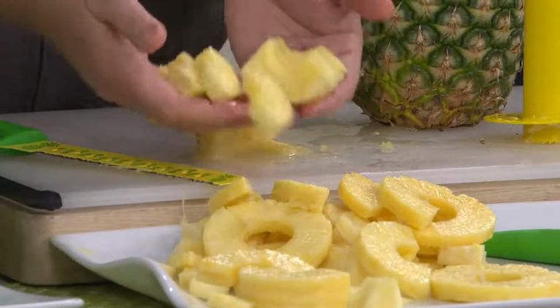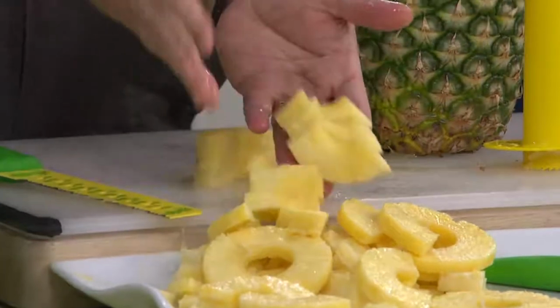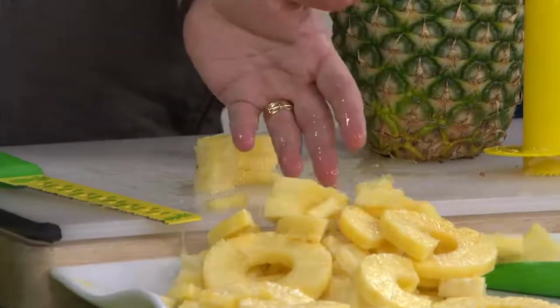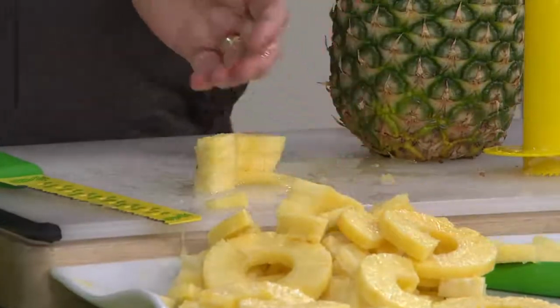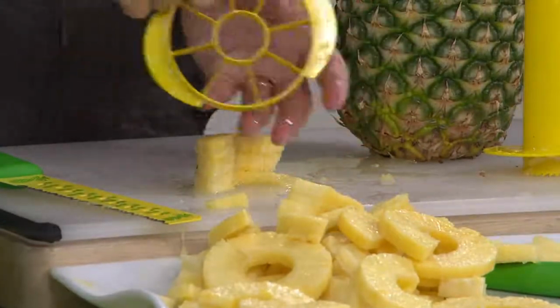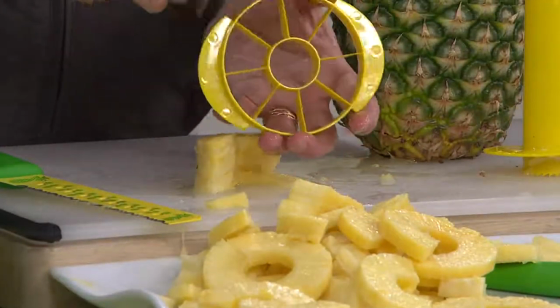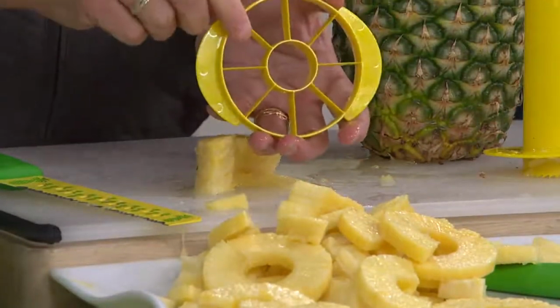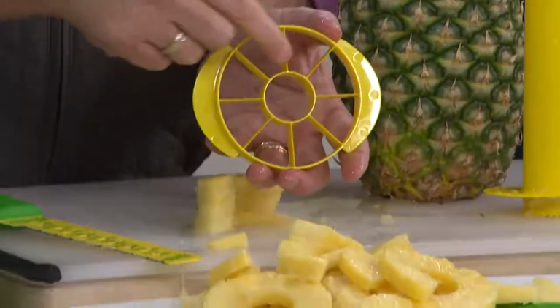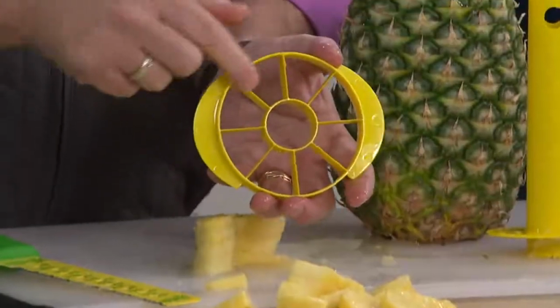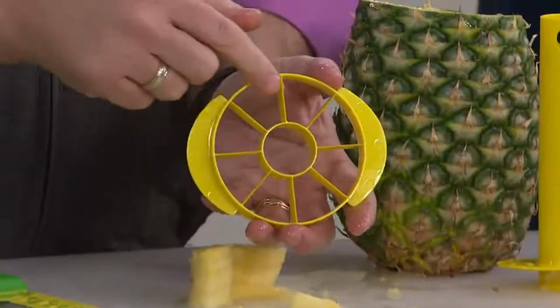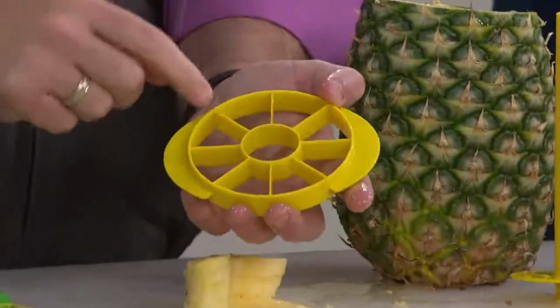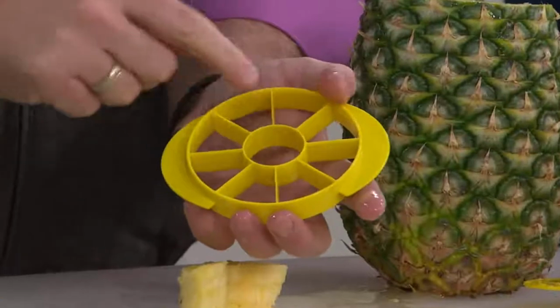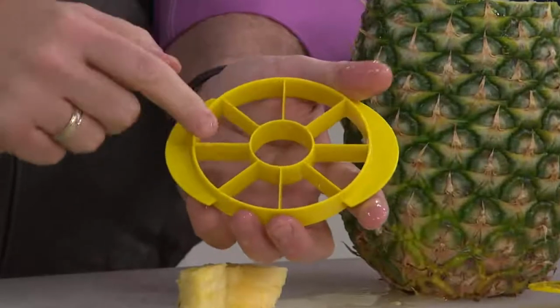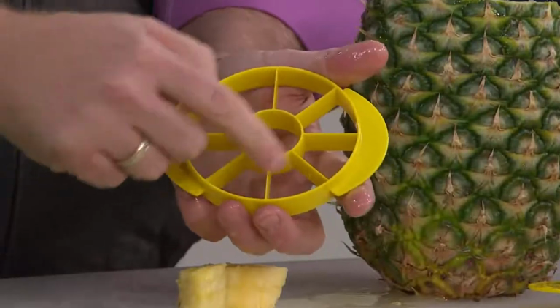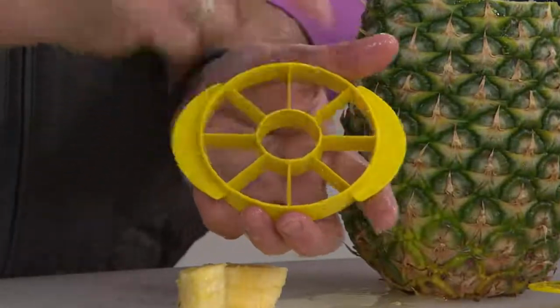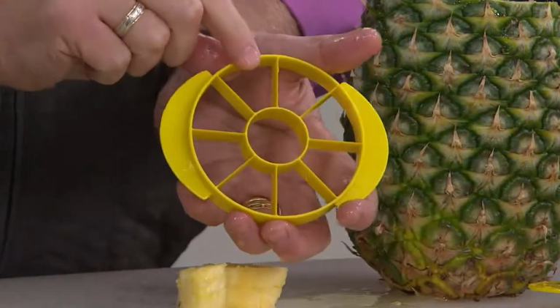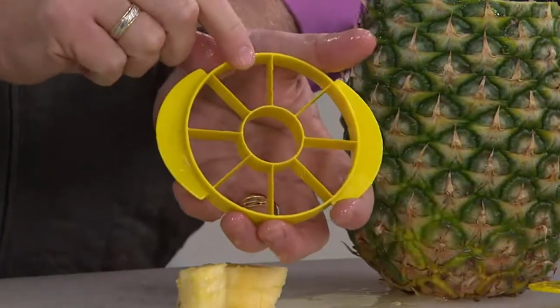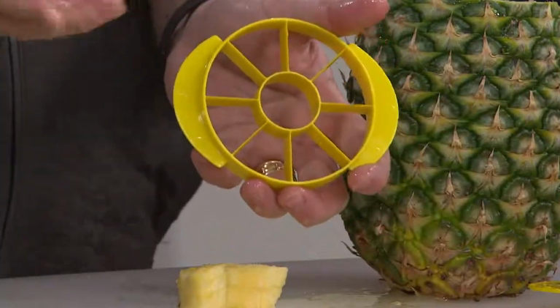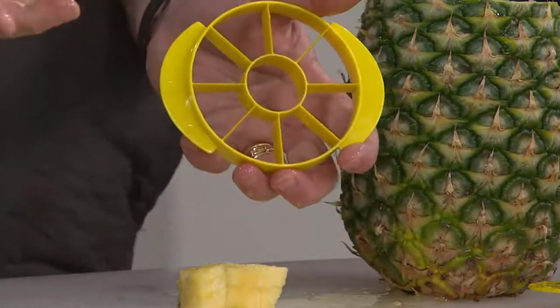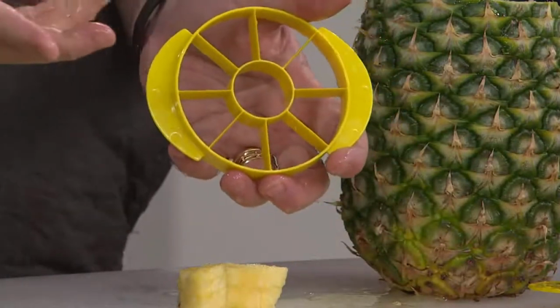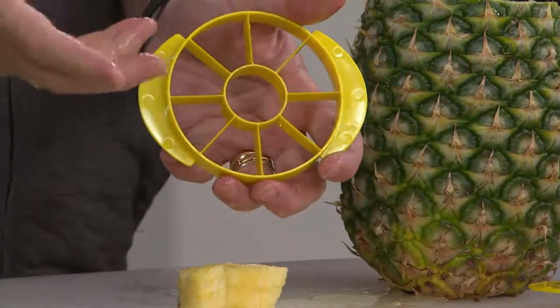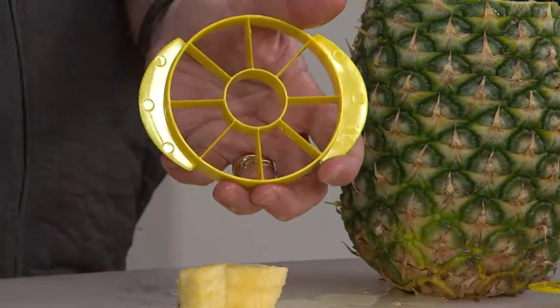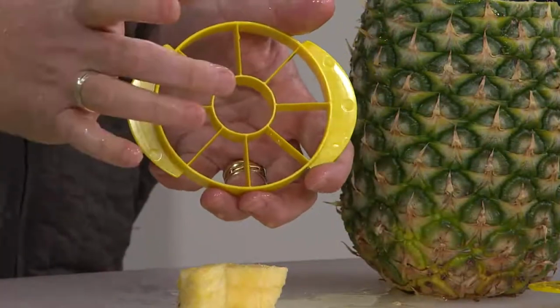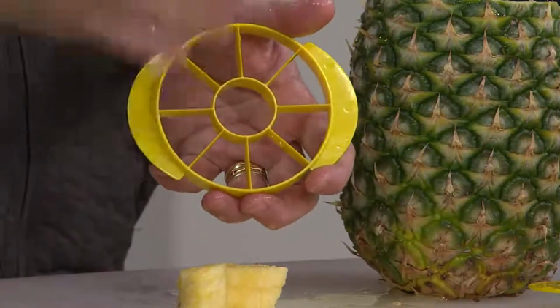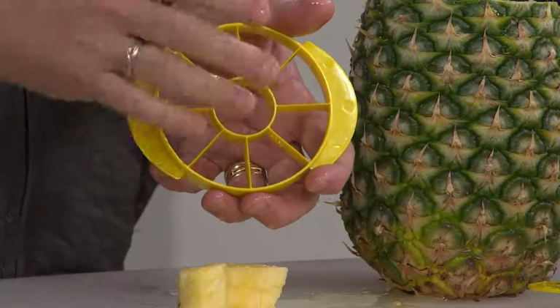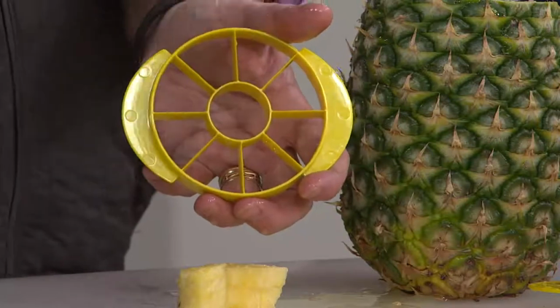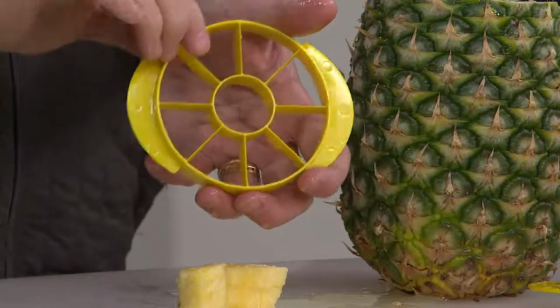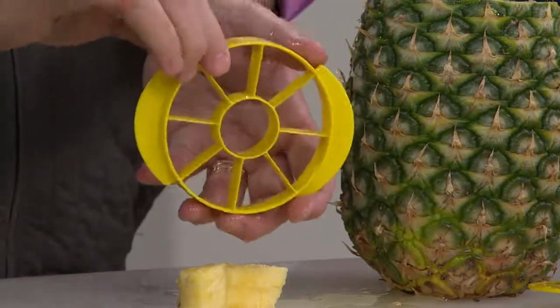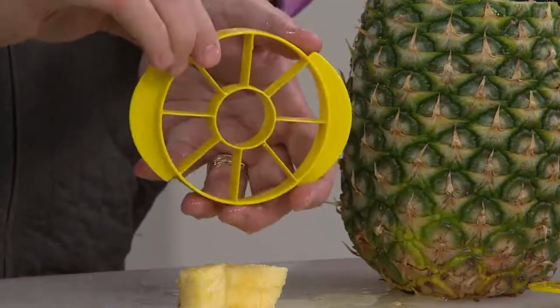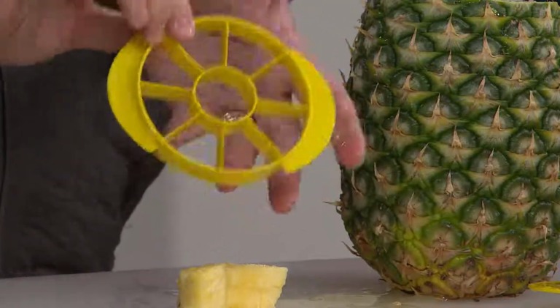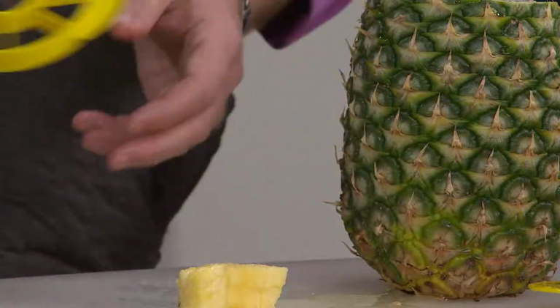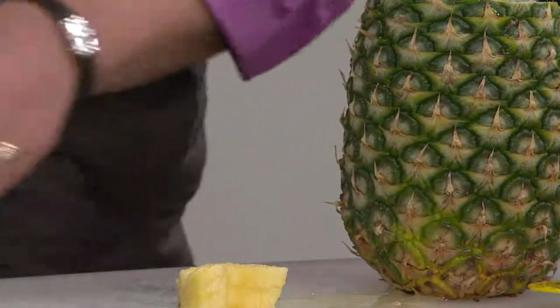And of course if you're doing a salad you can just cut and you're going to get quarters. But remember you get this coring tool — if you put it on the top you'll get one, two, three, four, five, six, seven, eight slices. So you really have a lot of choices whether you want to do a whole ring, half ring, quarter rings, or eight individual slices all ready to go.